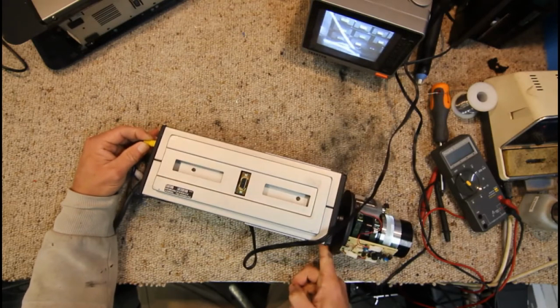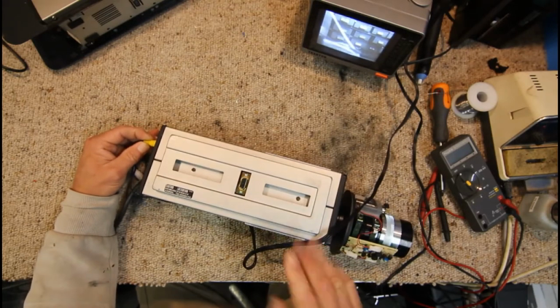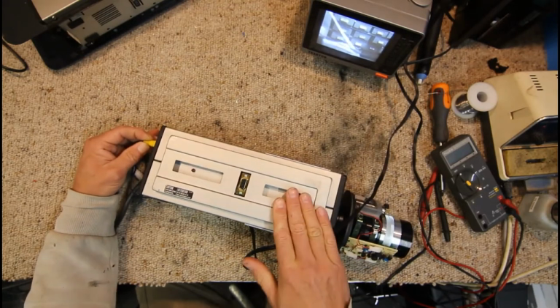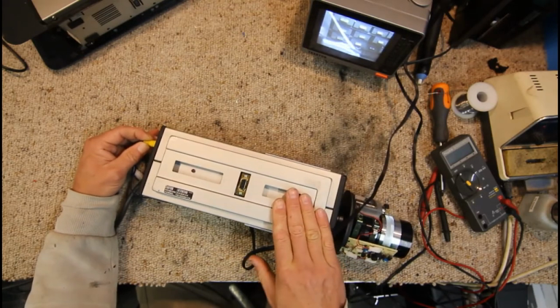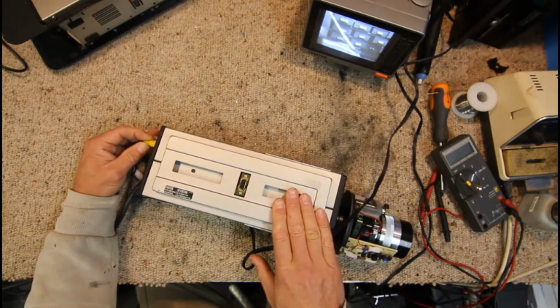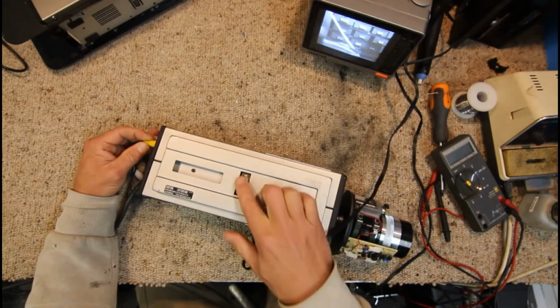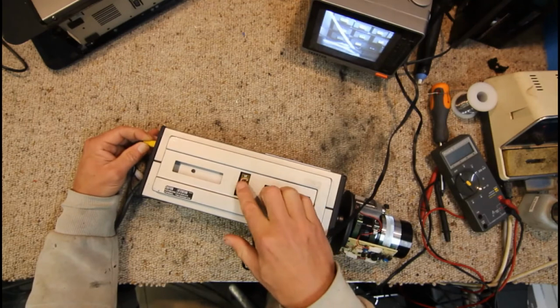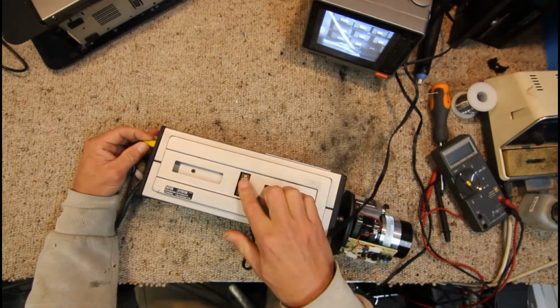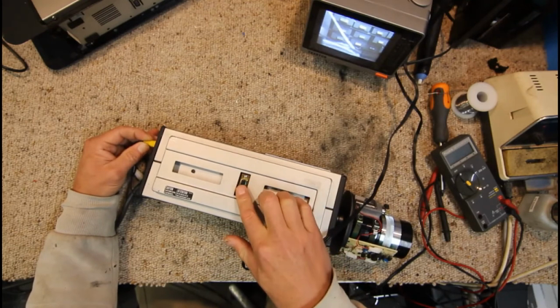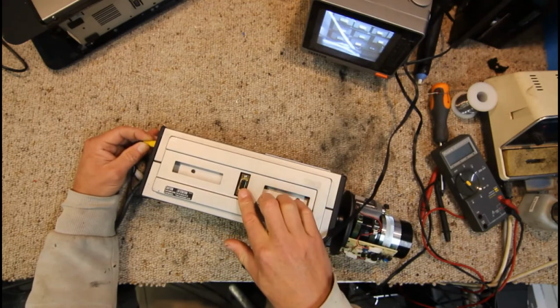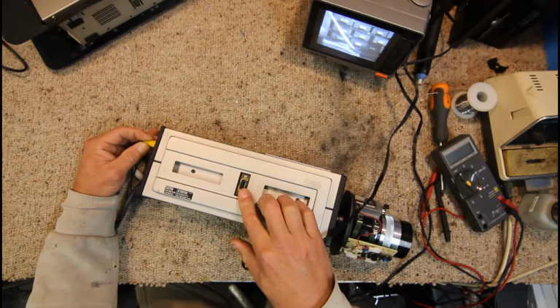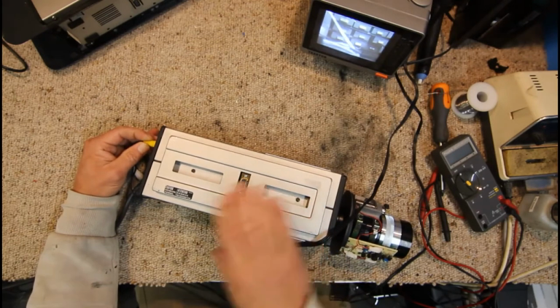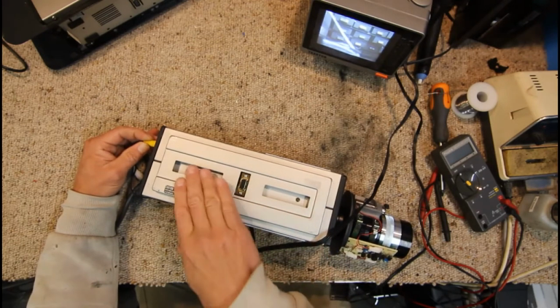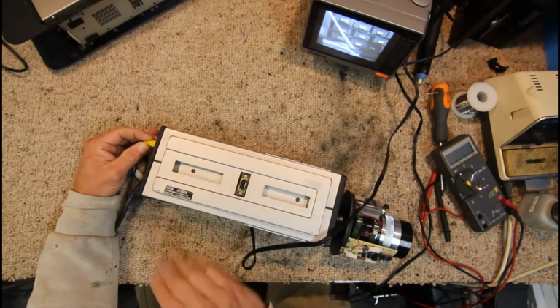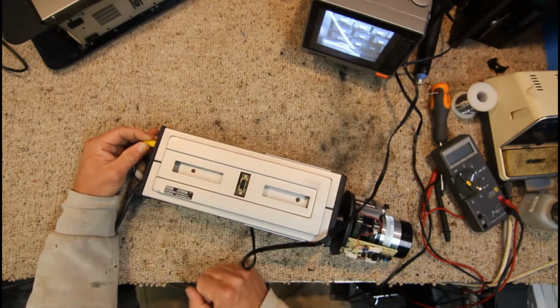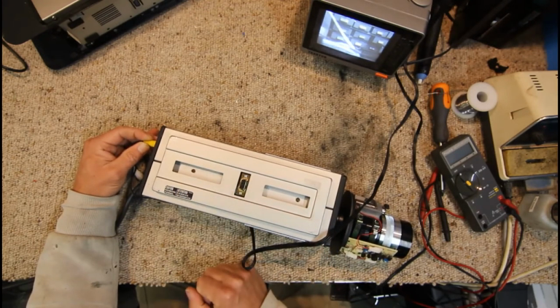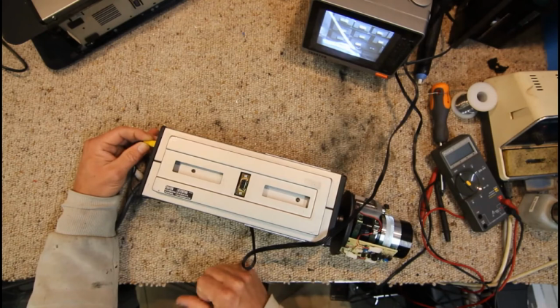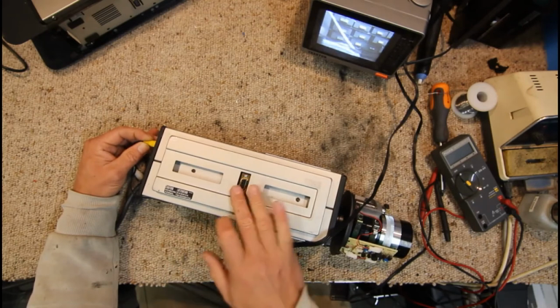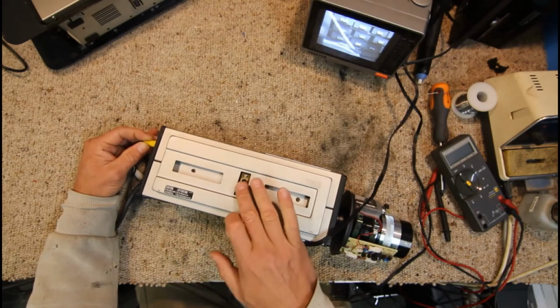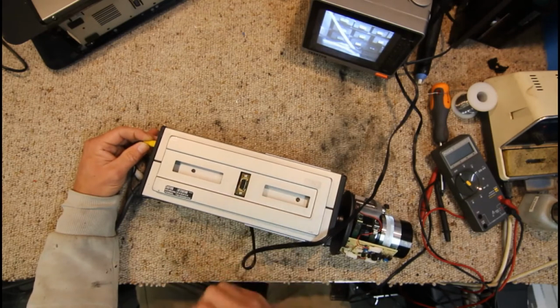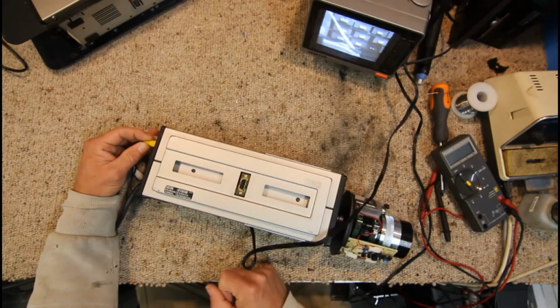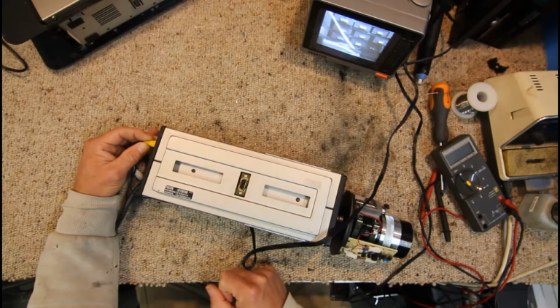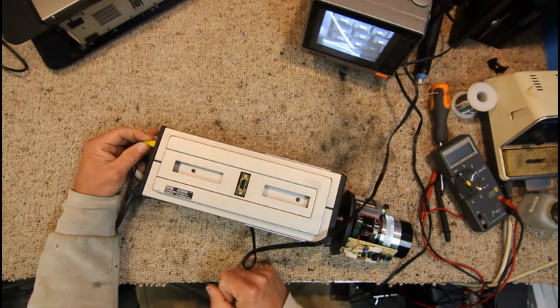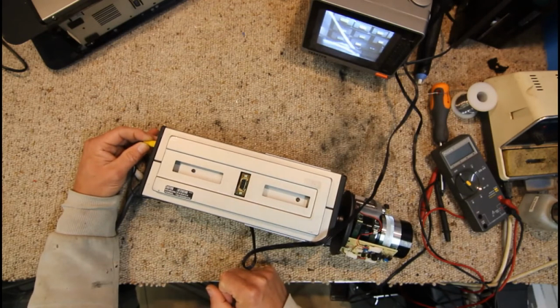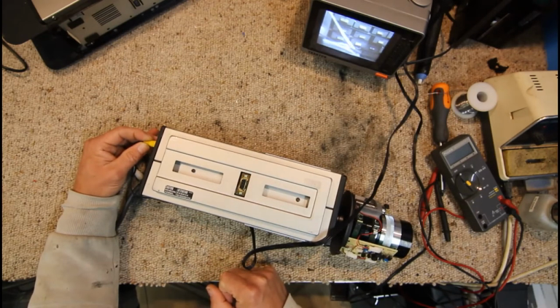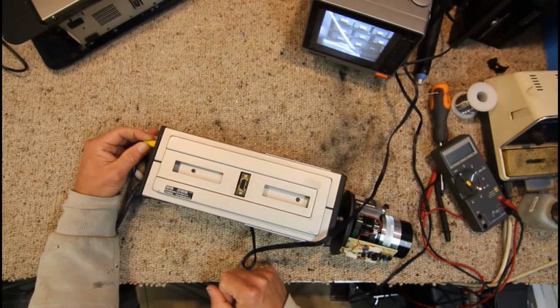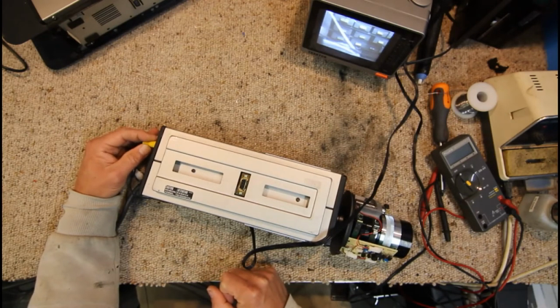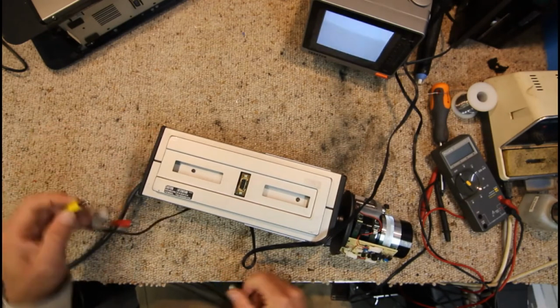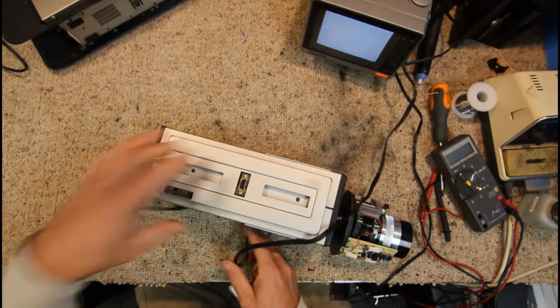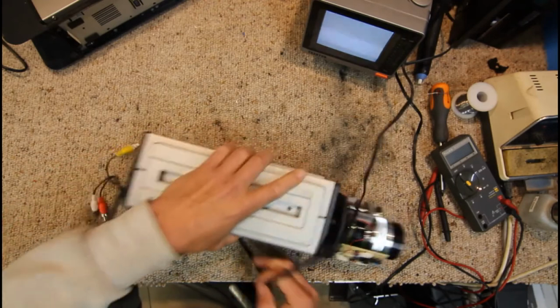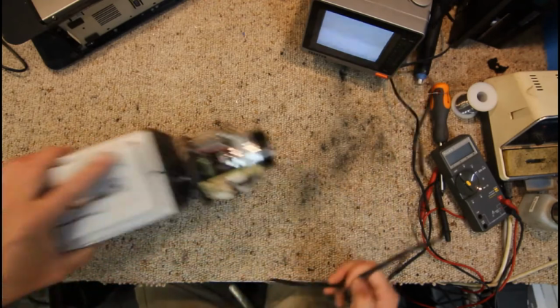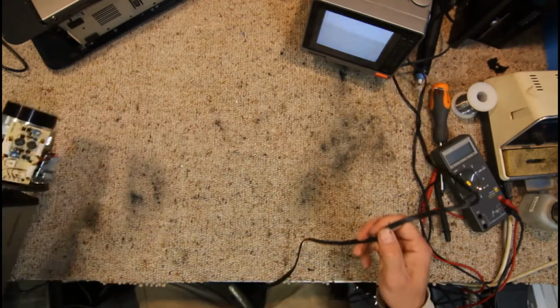It looks like this tube is working. There's possibly a little bit of burn on the image there, but that's to be expected from something this old. It looks like this camera is past working, so I assume there's probably some AC voltage coming out of here — probably just a power transformer, so I doubt there are any regulators to die if it's AC. We'll disconnect that for now.